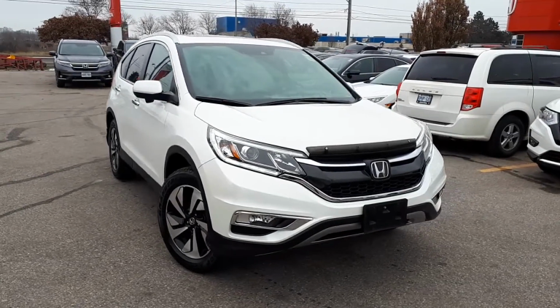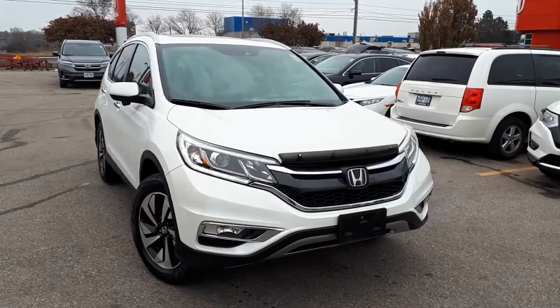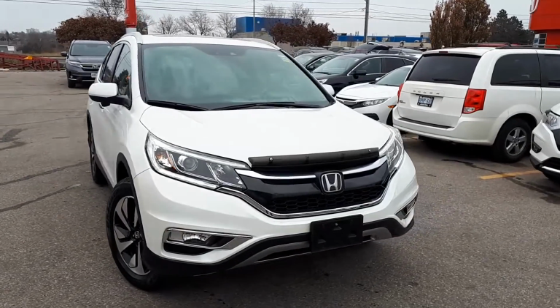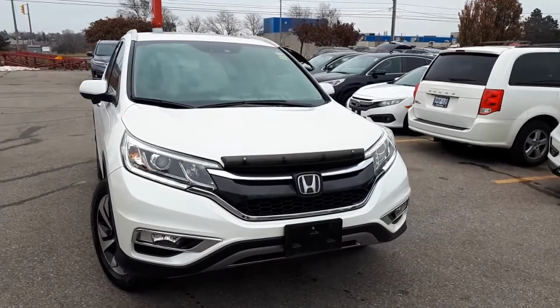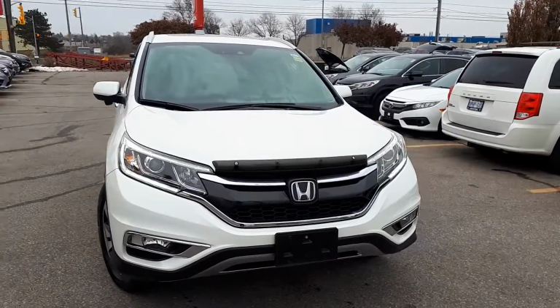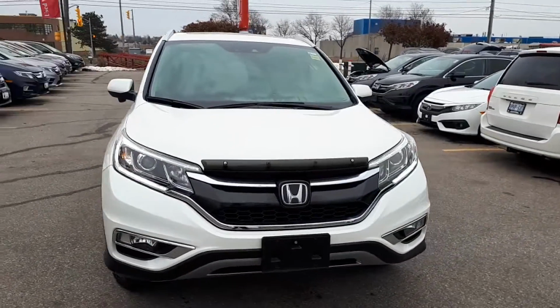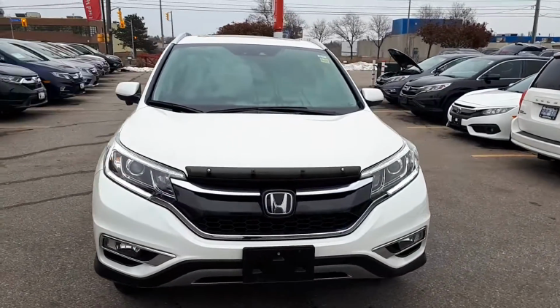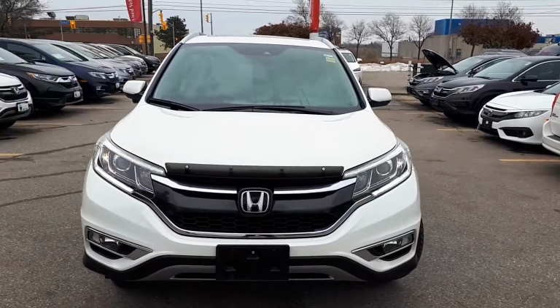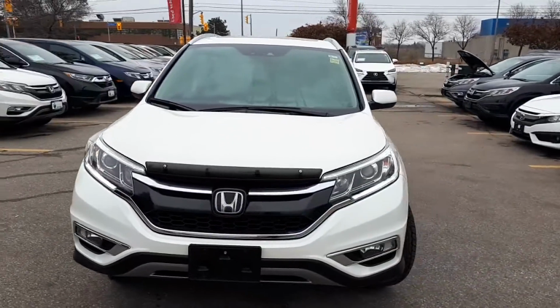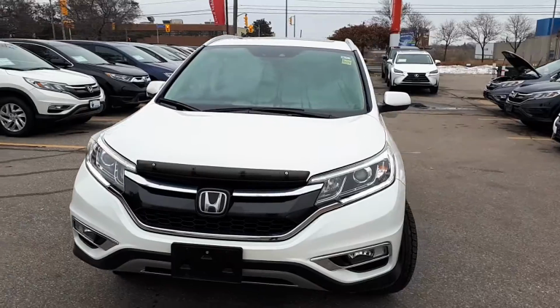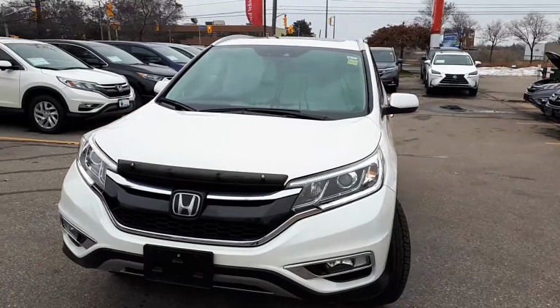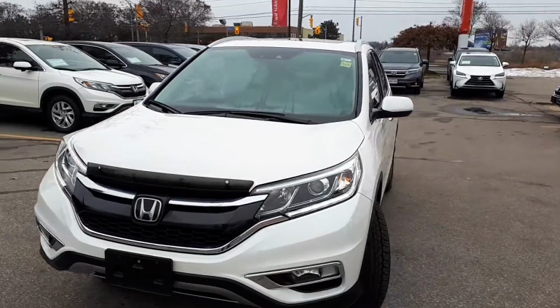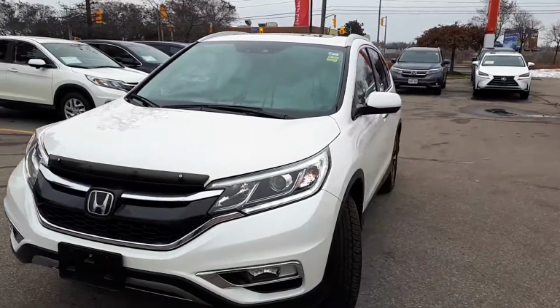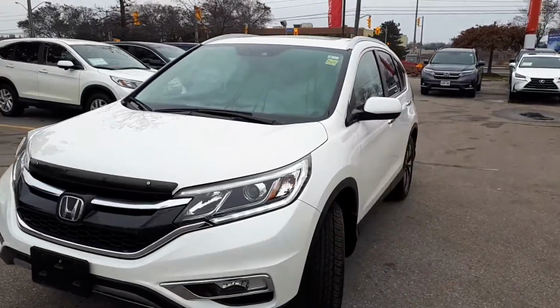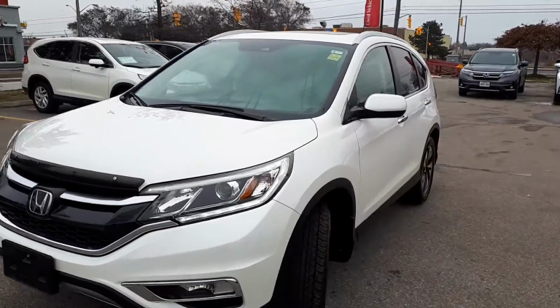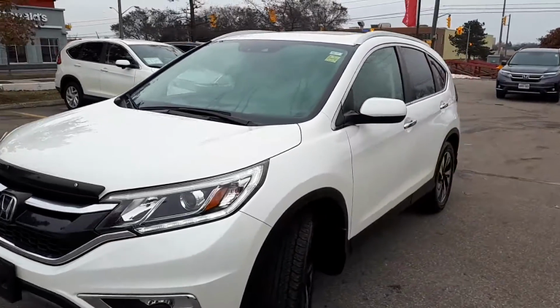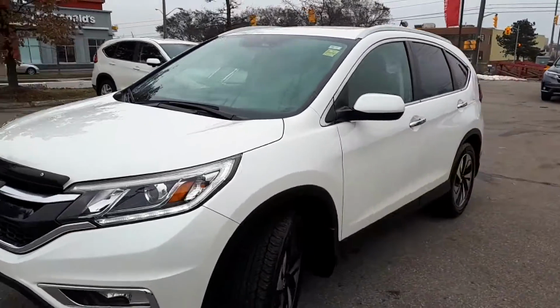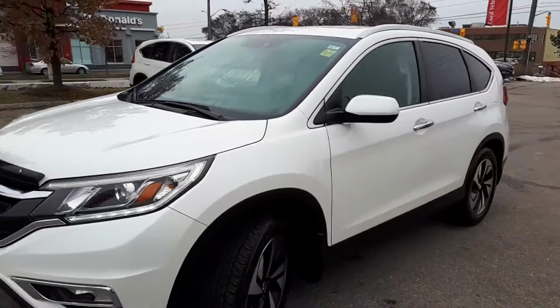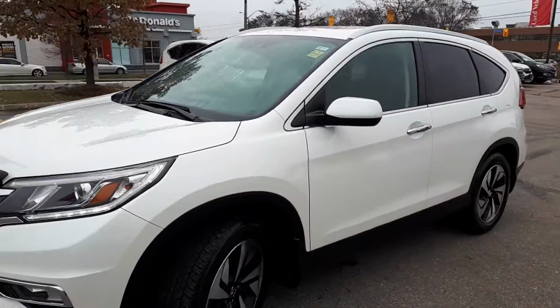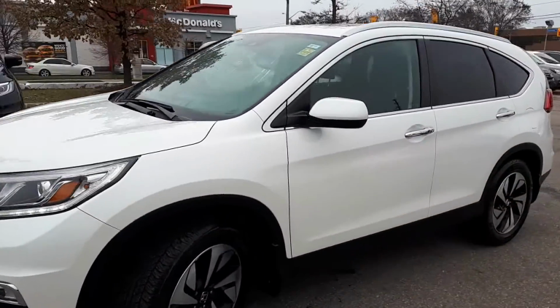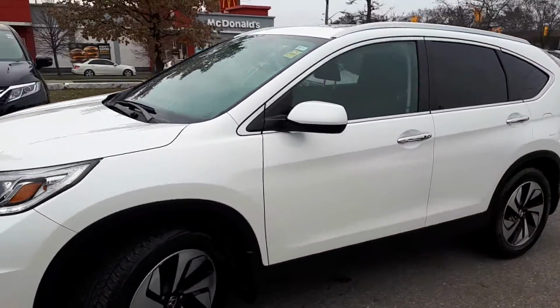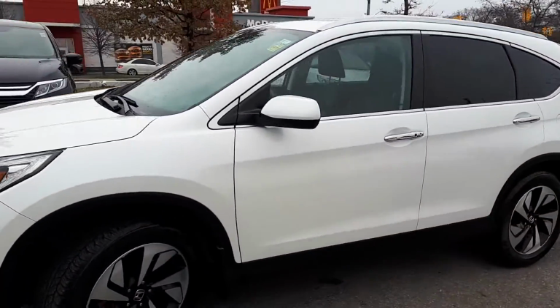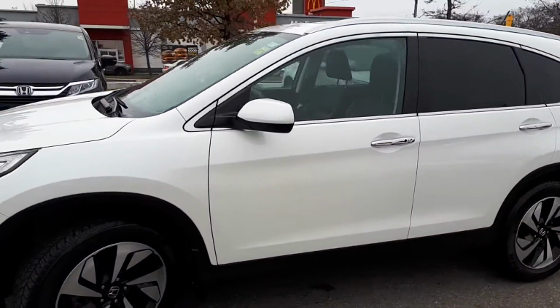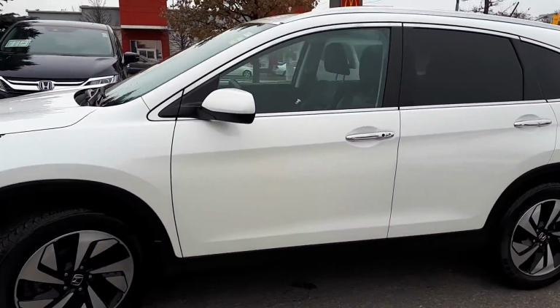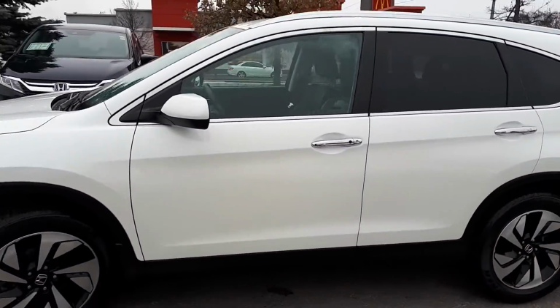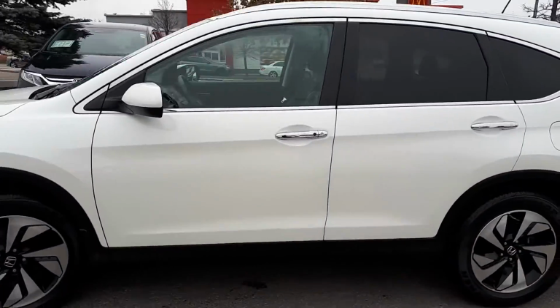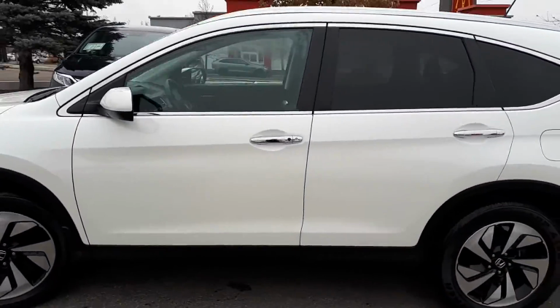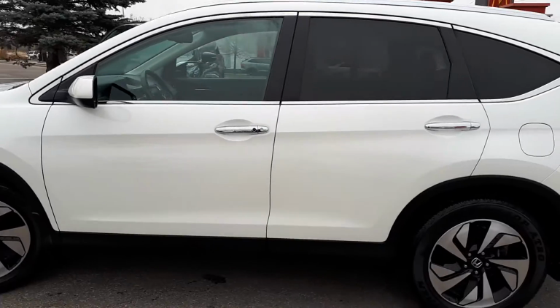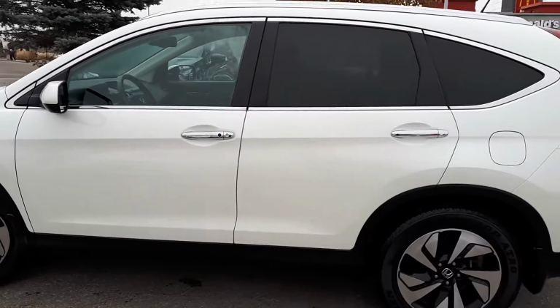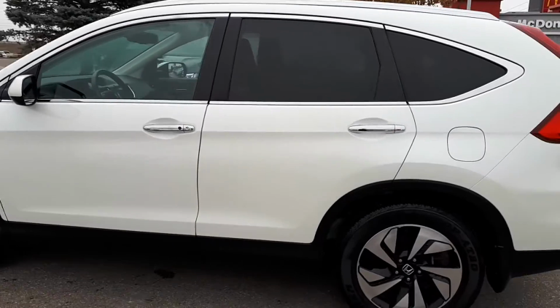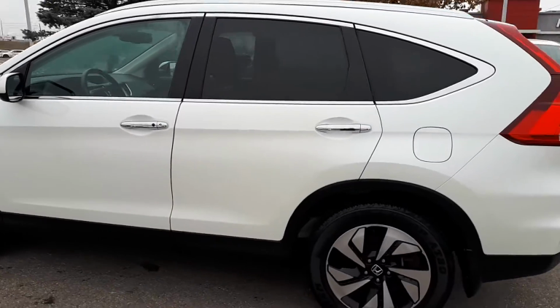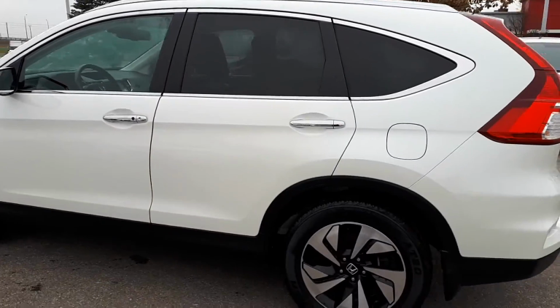Here at Formula Honda, we have a Drive Shield Certified 2016 Honda CR-V Touring with all-wheel drive. Here's a quick look at the outside of the vehicle.